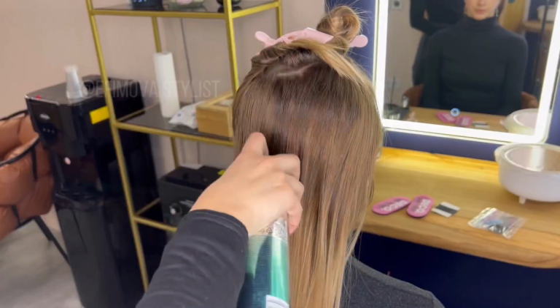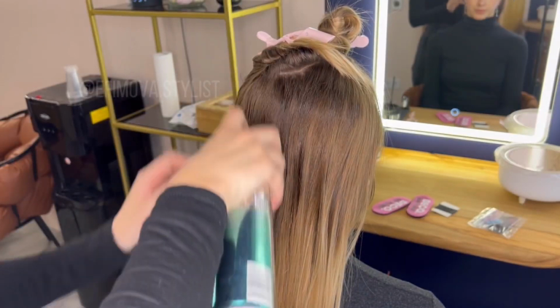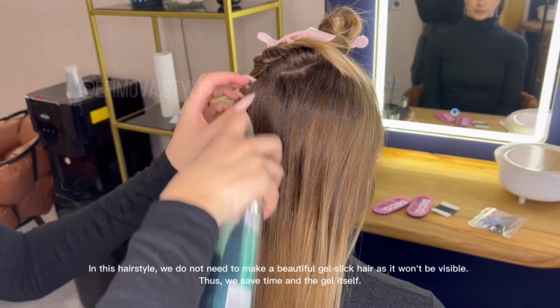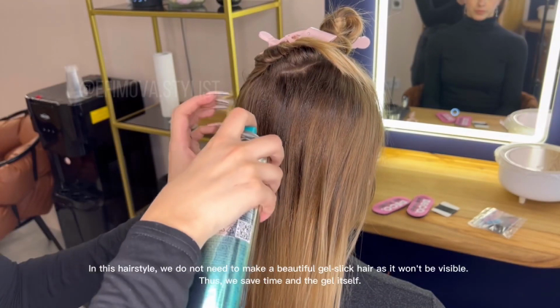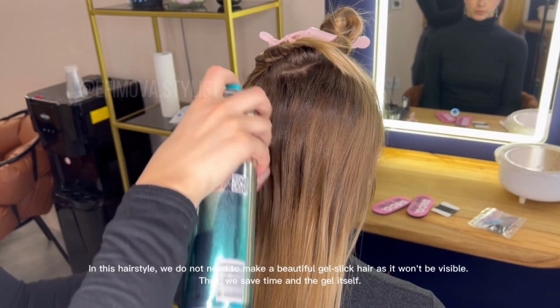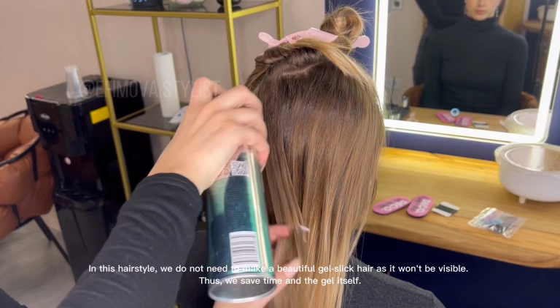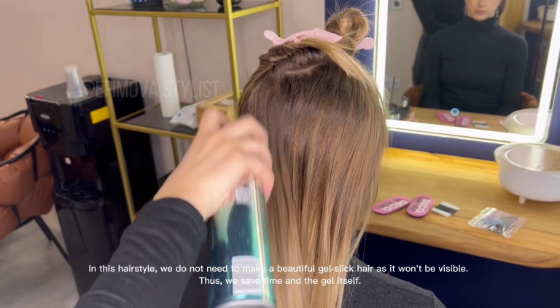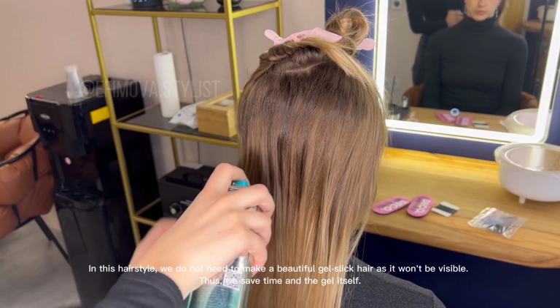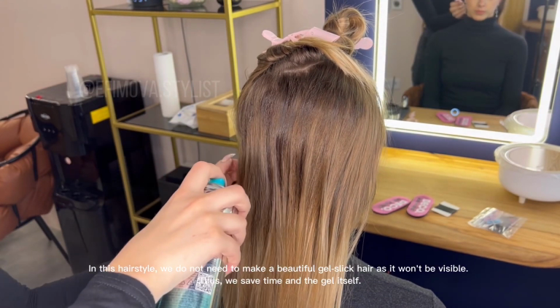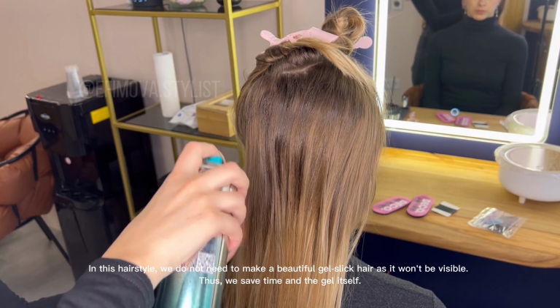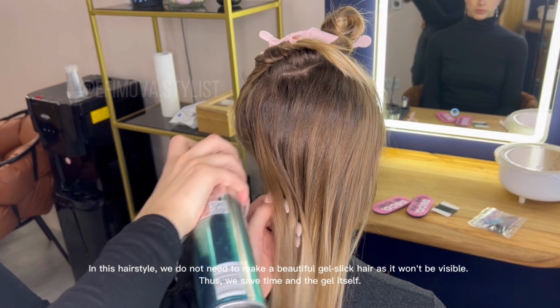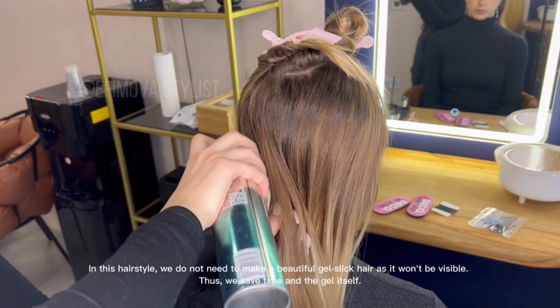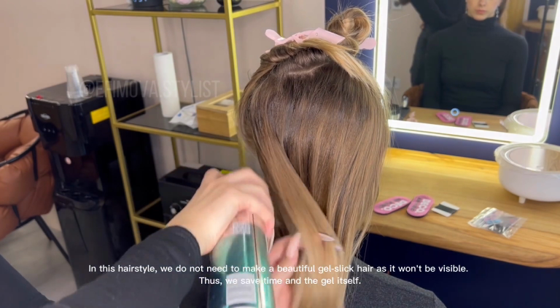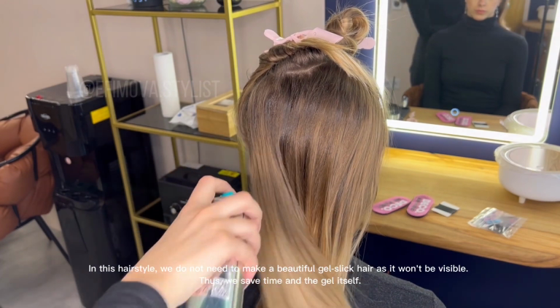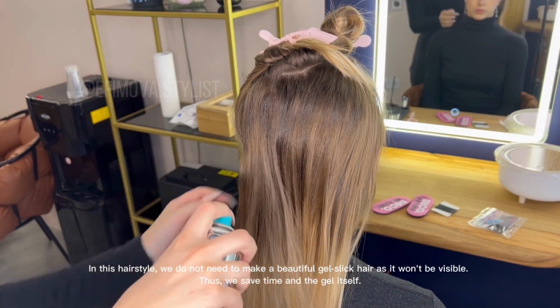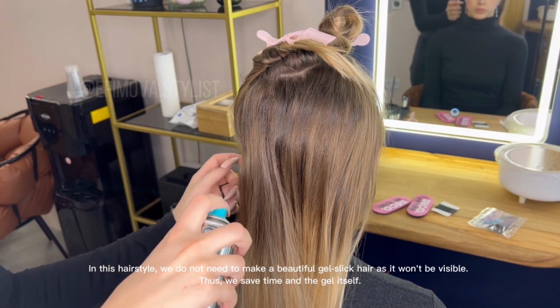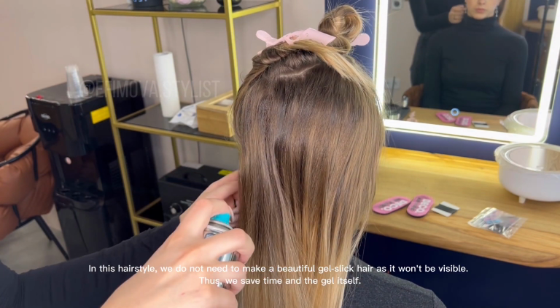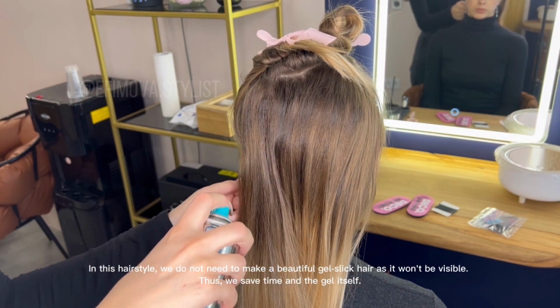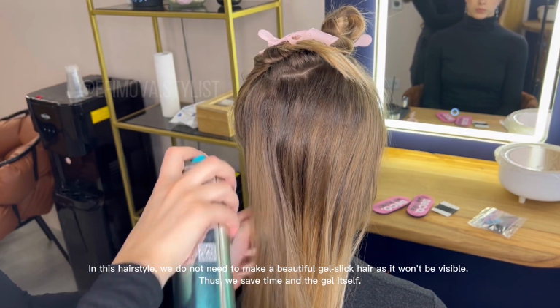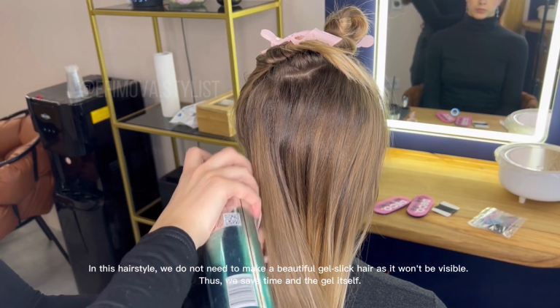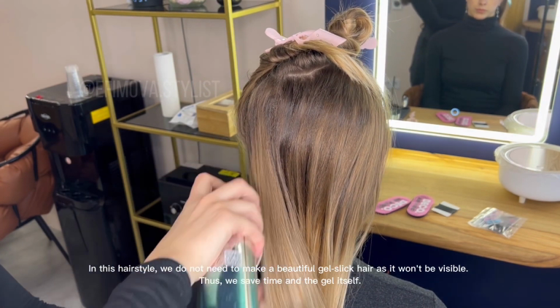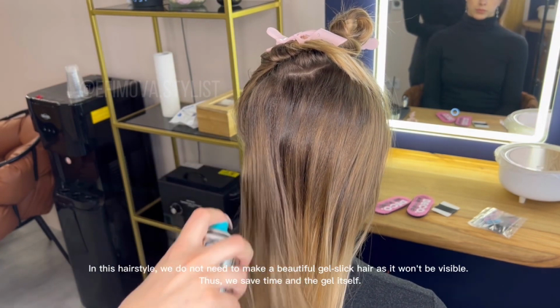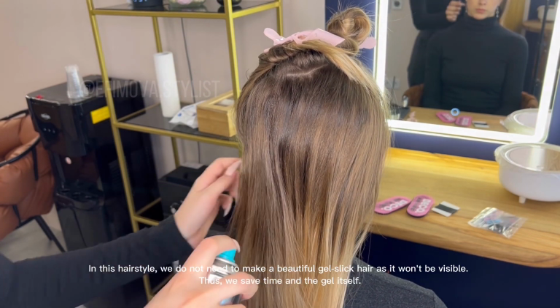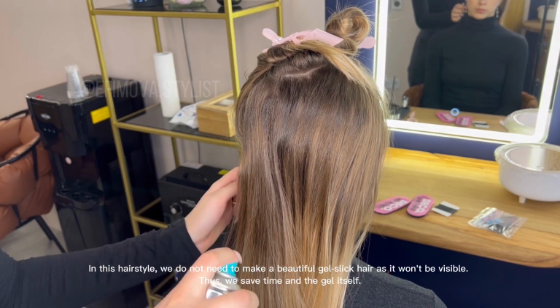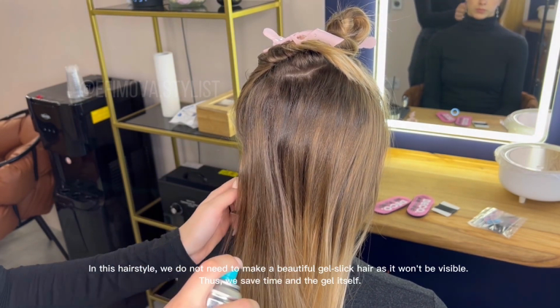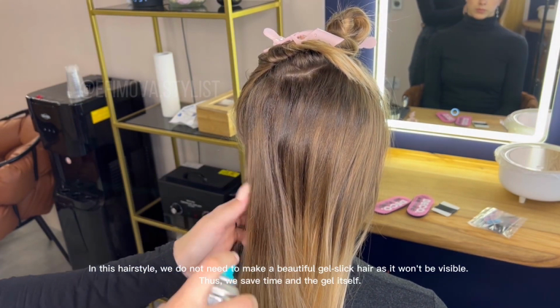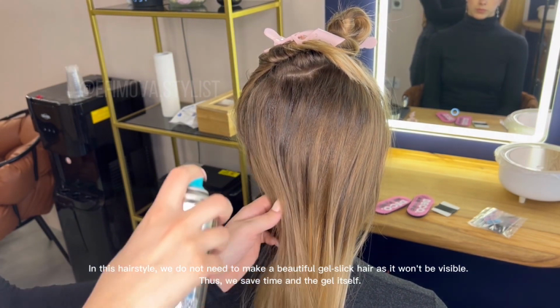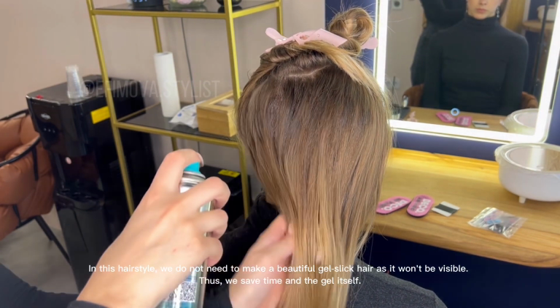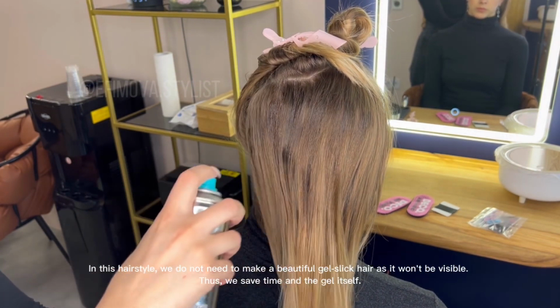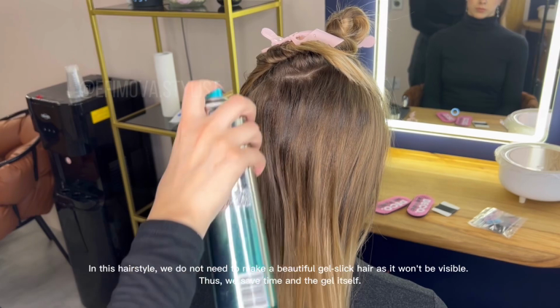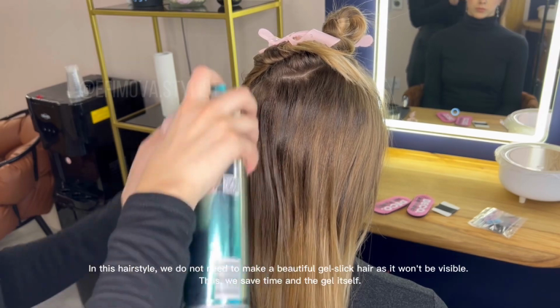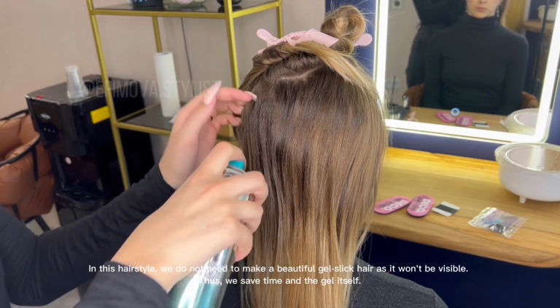In this hairstyle, we do not need to make a beautiful gel slick hair as it won't be visible. Thus, we save time and the gel itself.